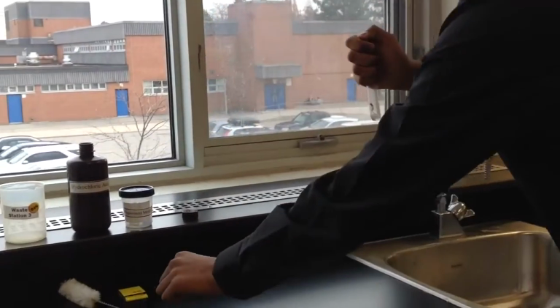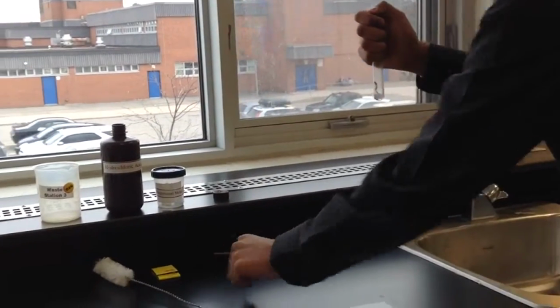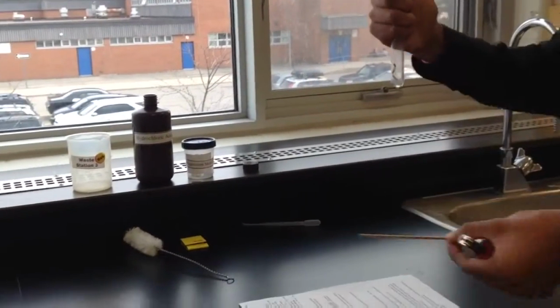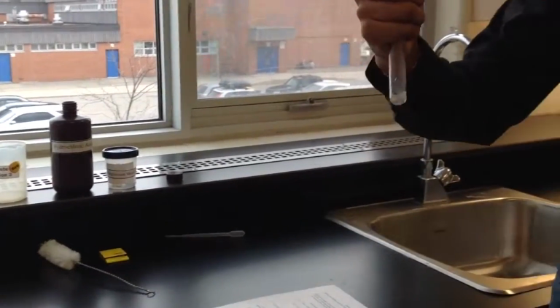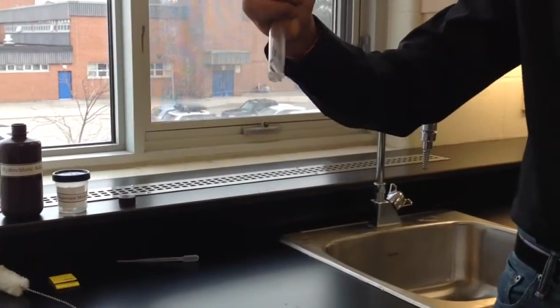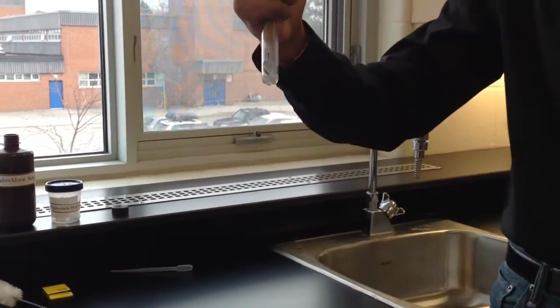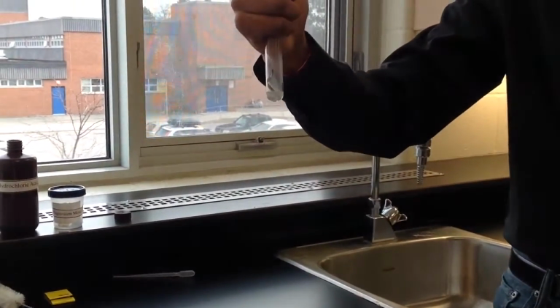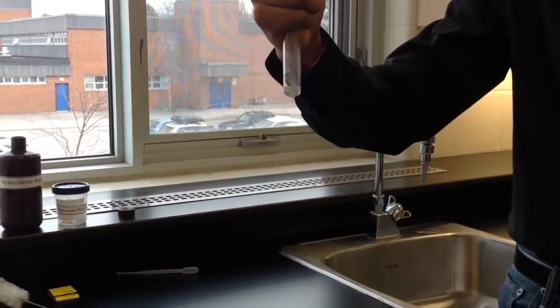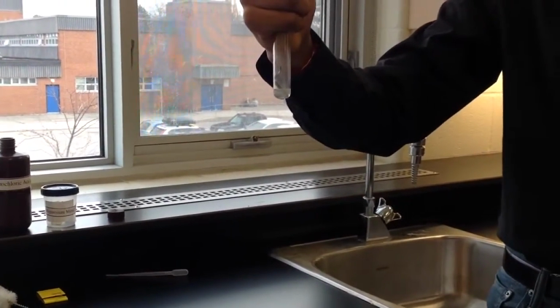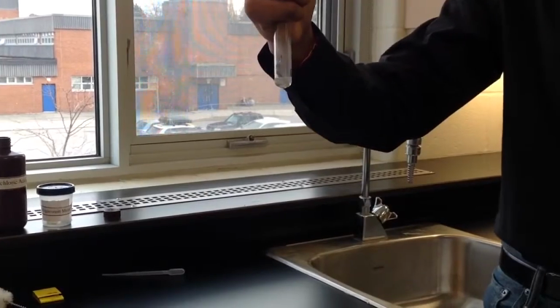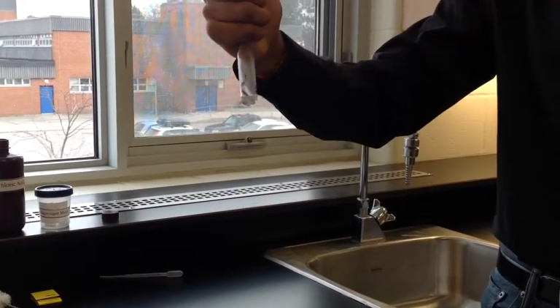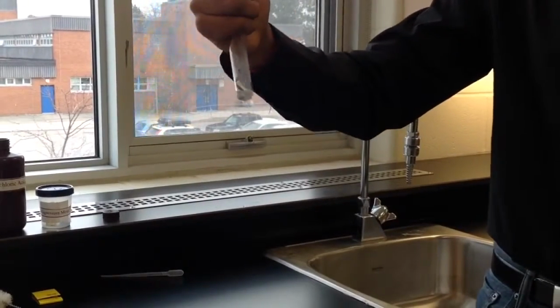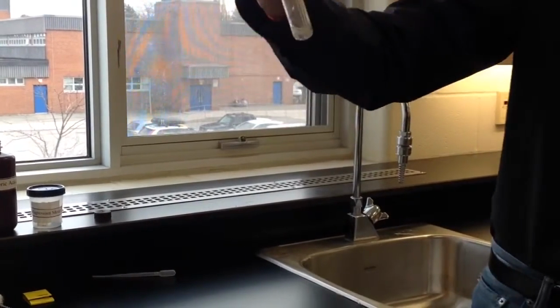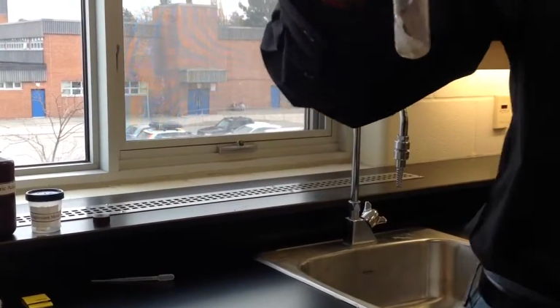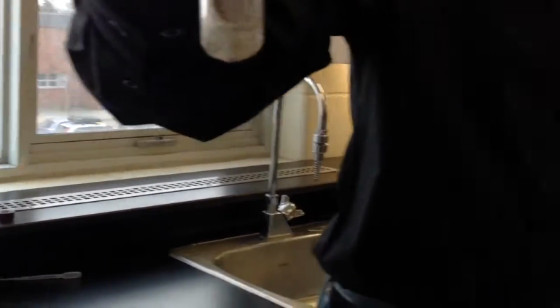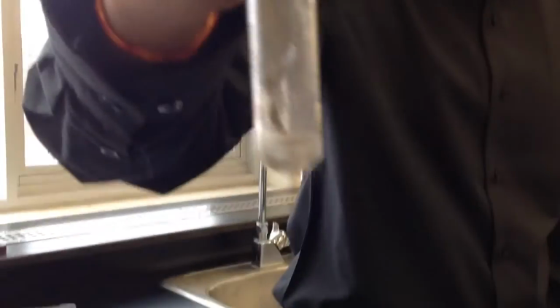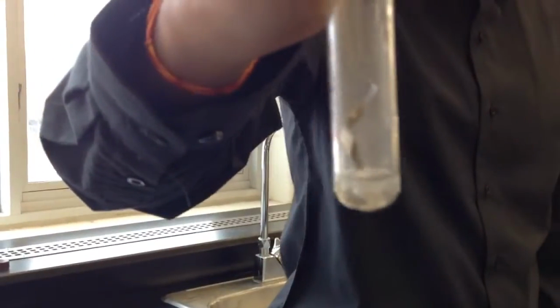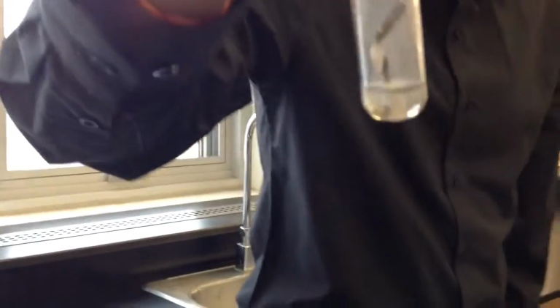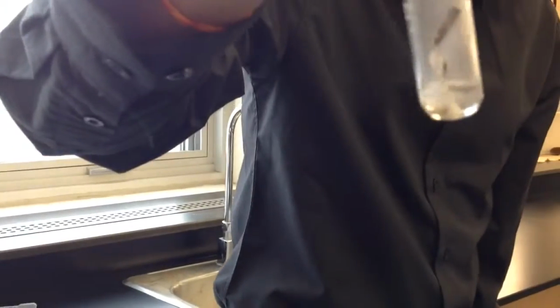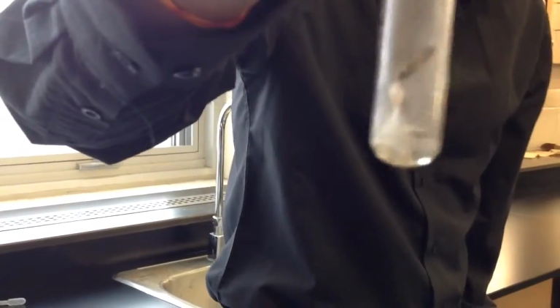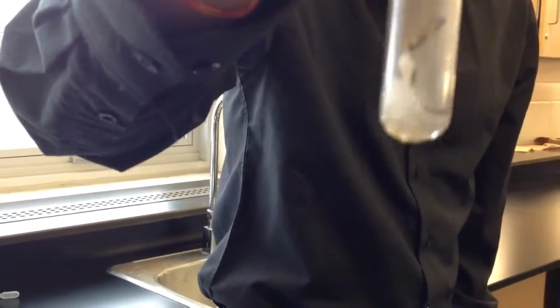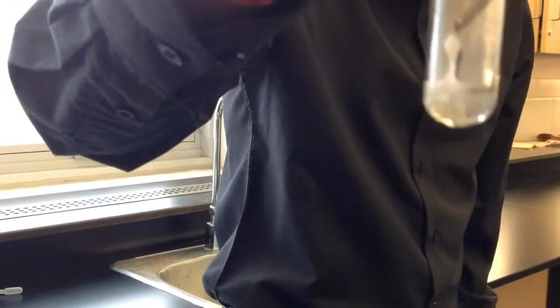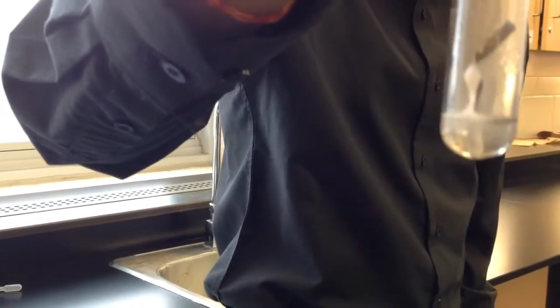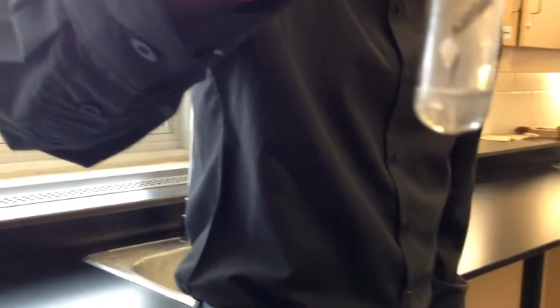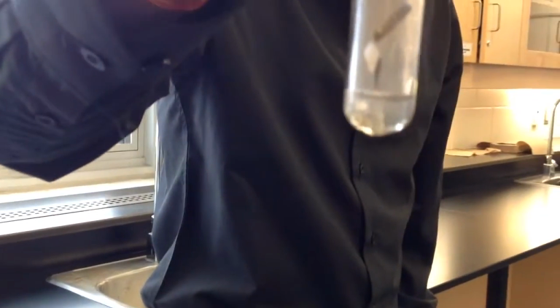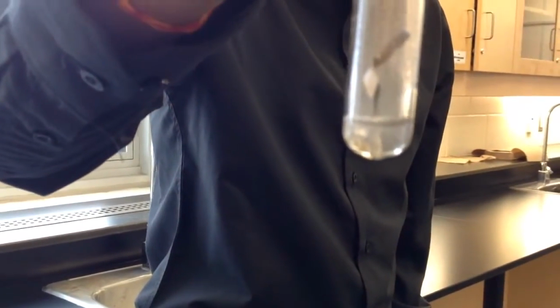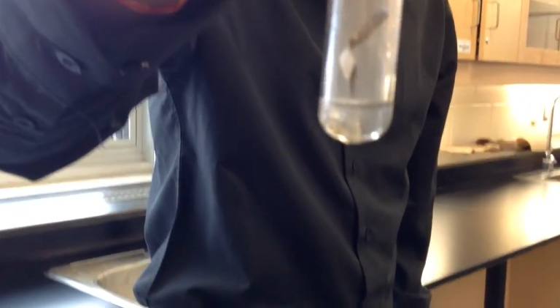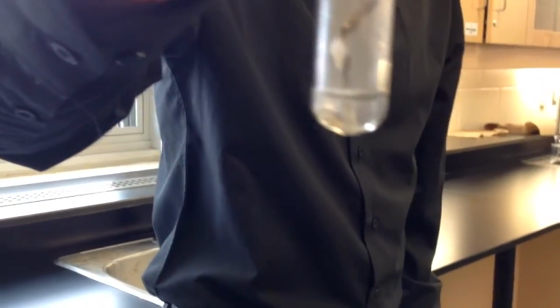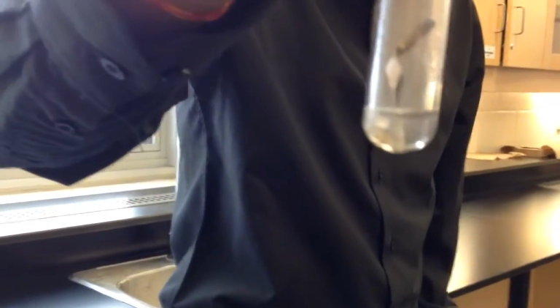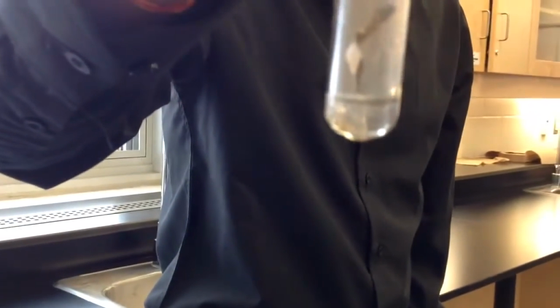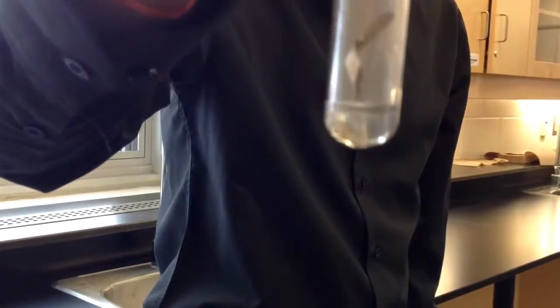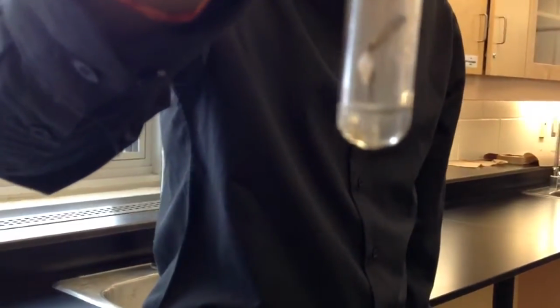So we need to light the wooden splint. As you can see in the reaction, it's yellowing slightly, and bubbles are being produced, and gas can evidently be seen, and then we're going to wait.